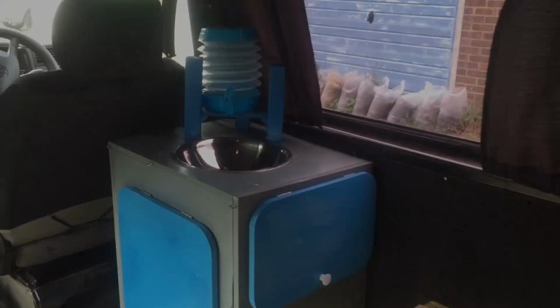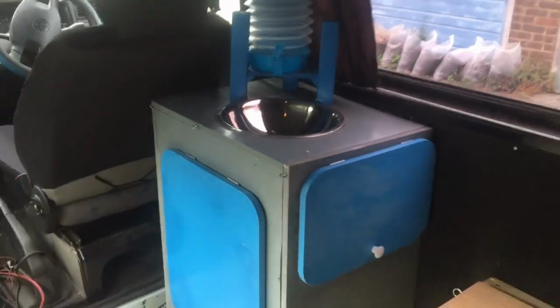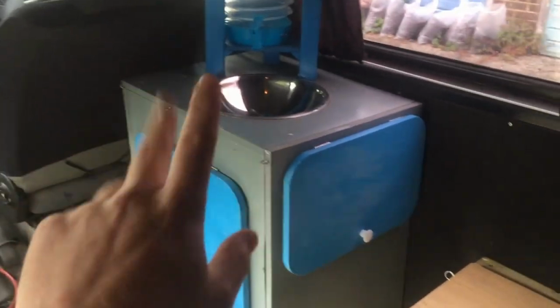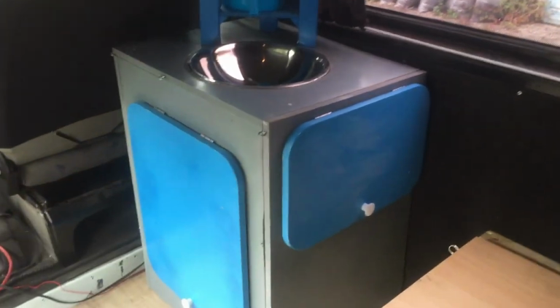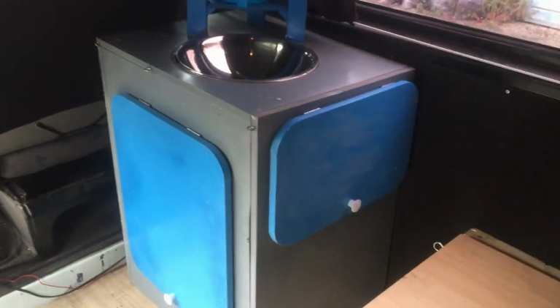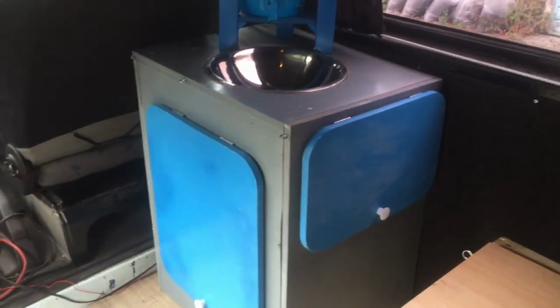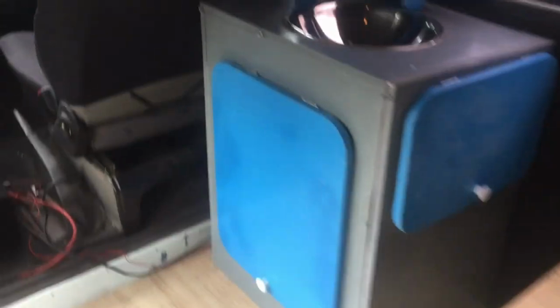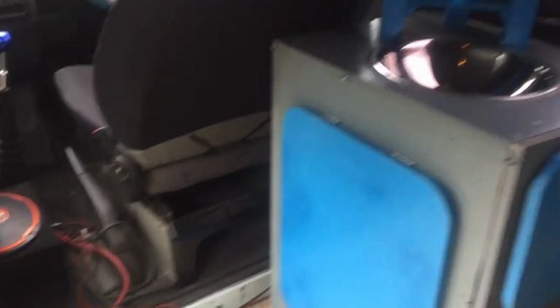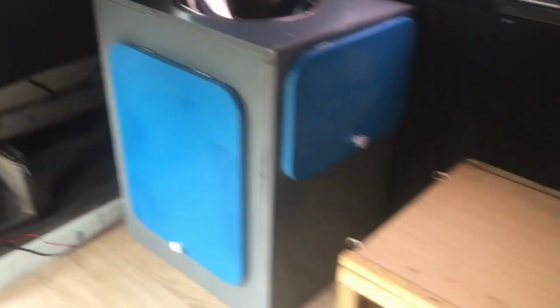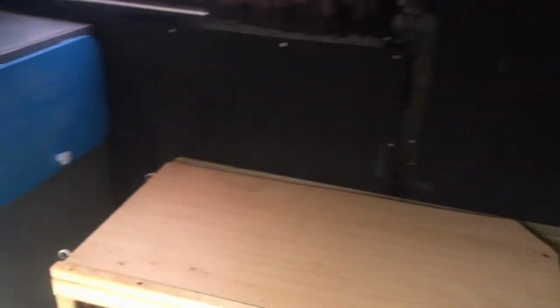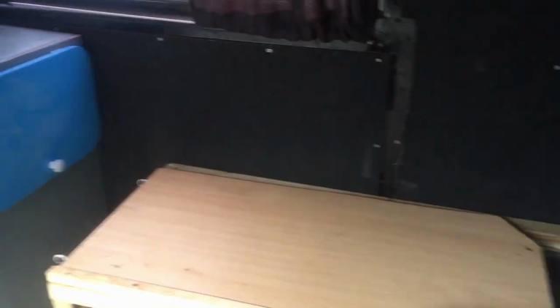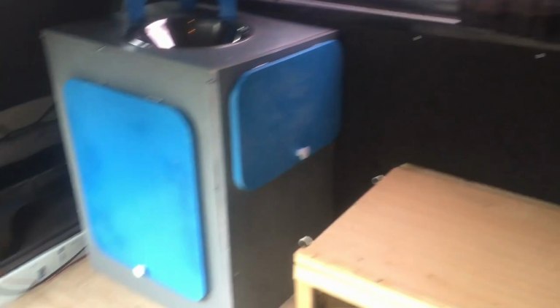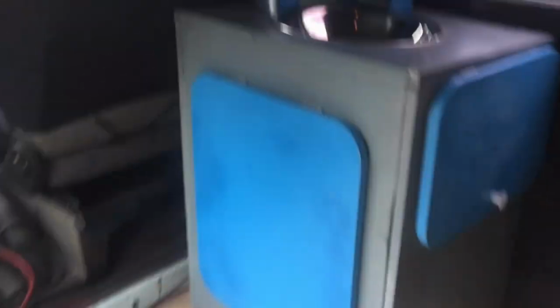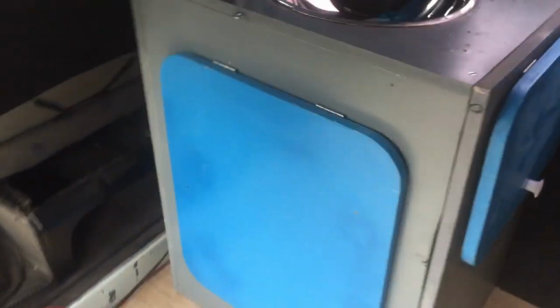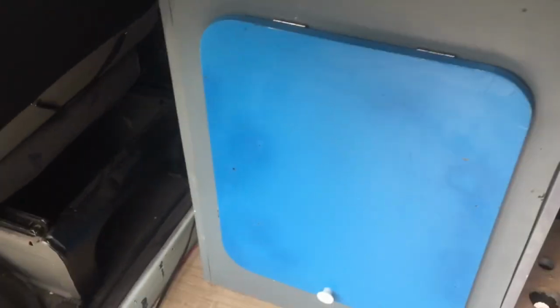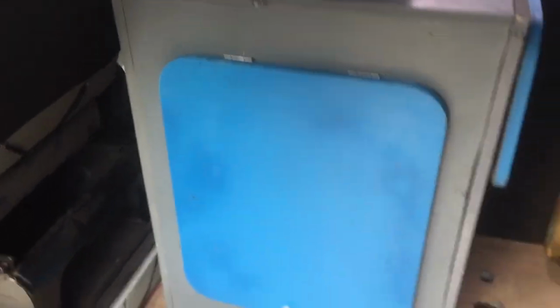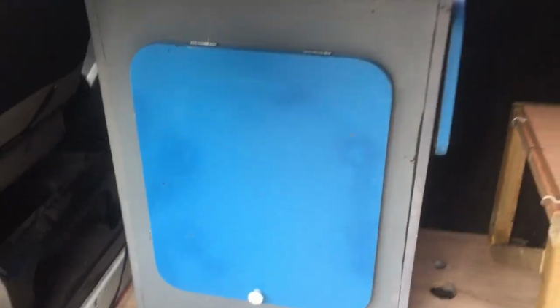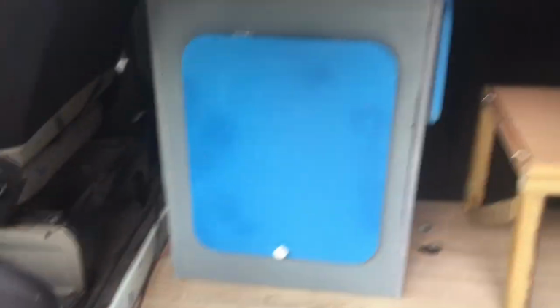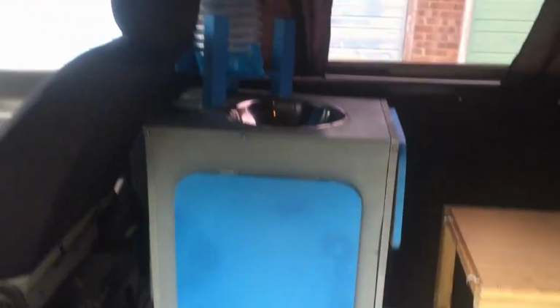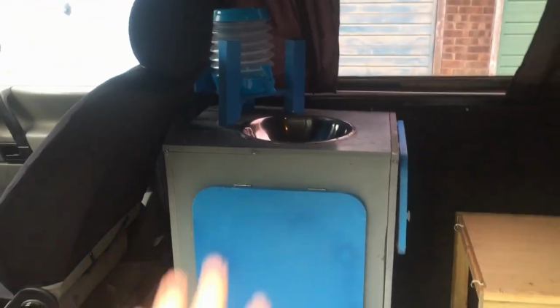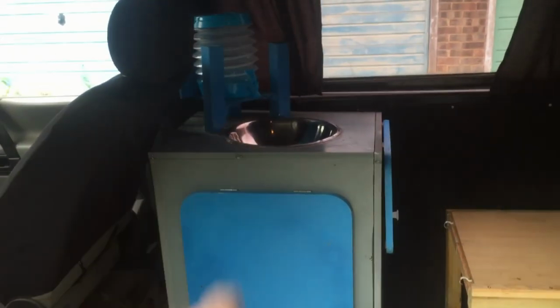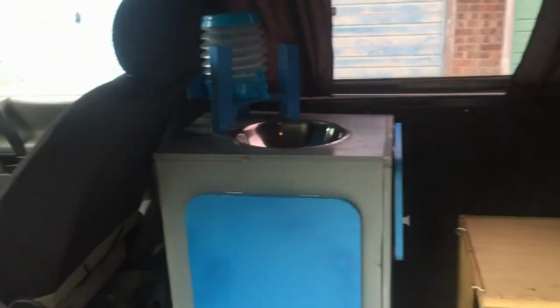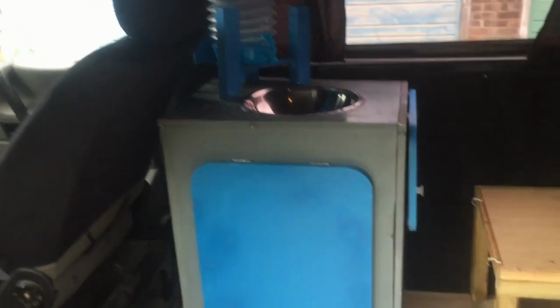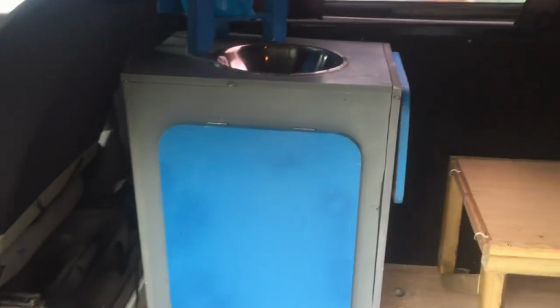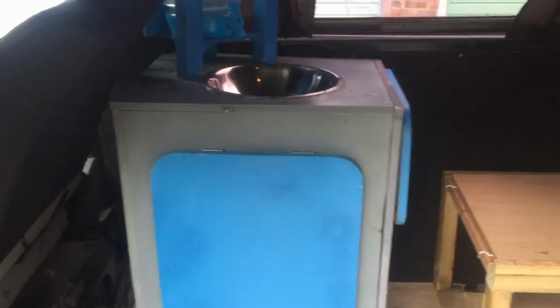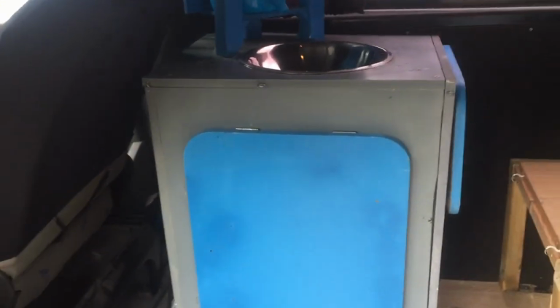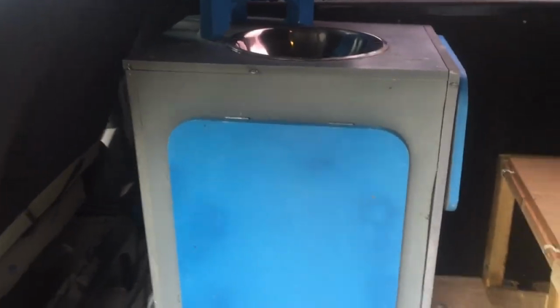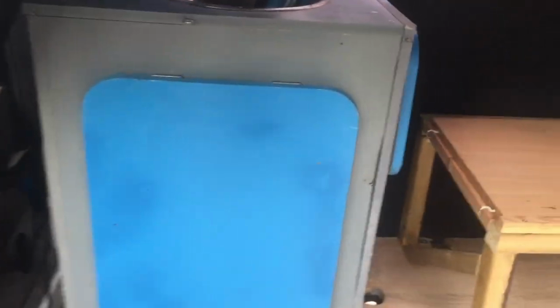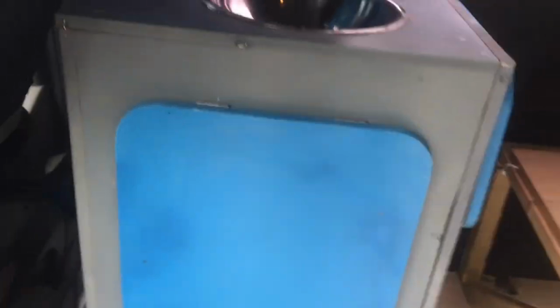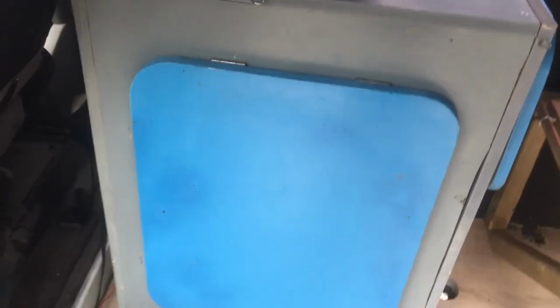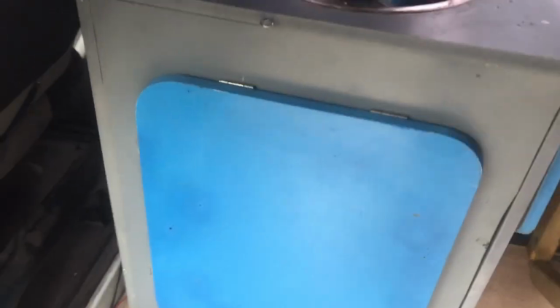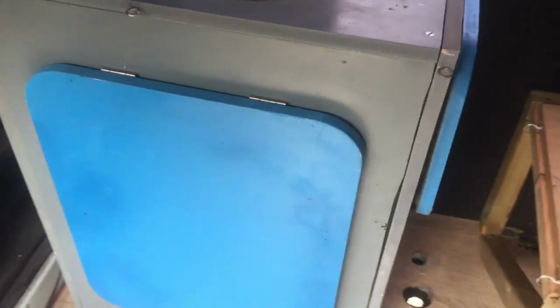Hello again, just a very short video here. I'm in the process of rejigging the layout in my van and I've built this little self-contained kitchen unit thing, so I thought I'd share it with anyone who's interested. It's my own design.